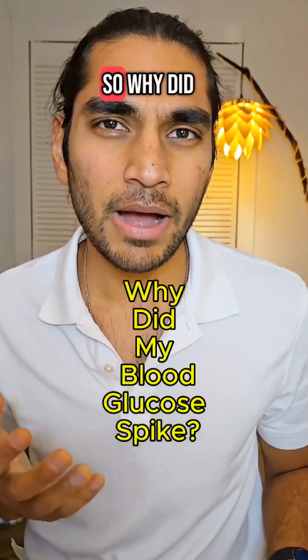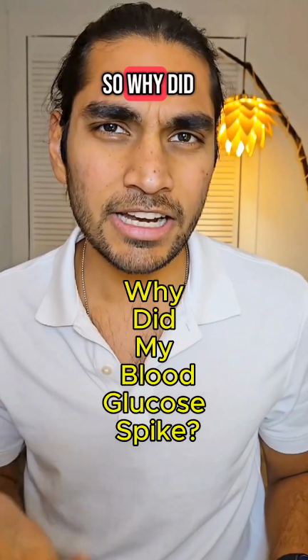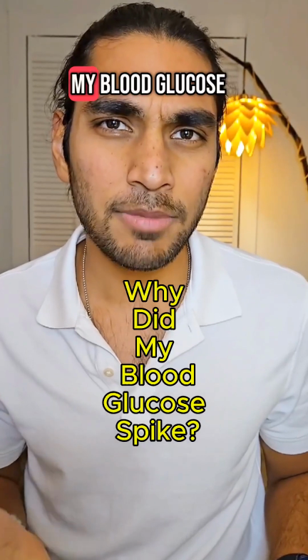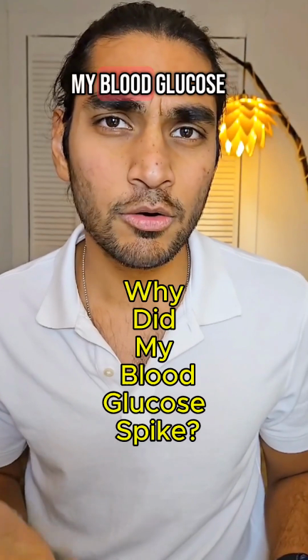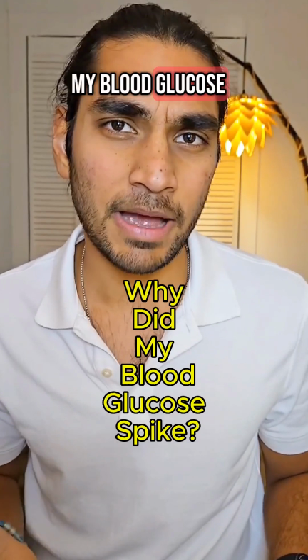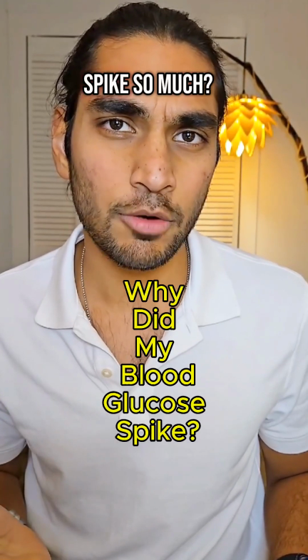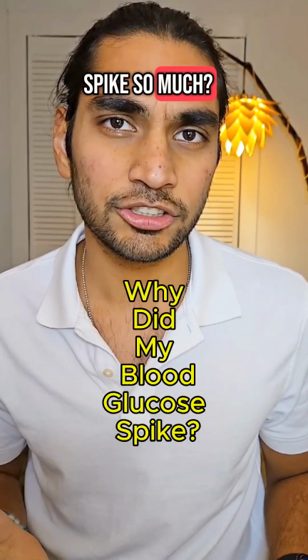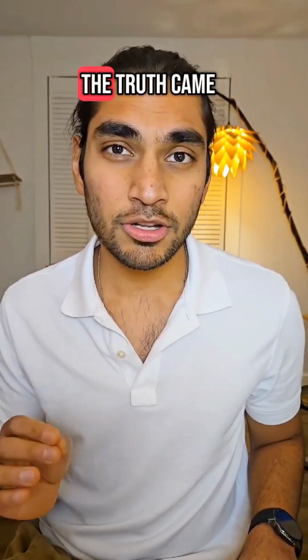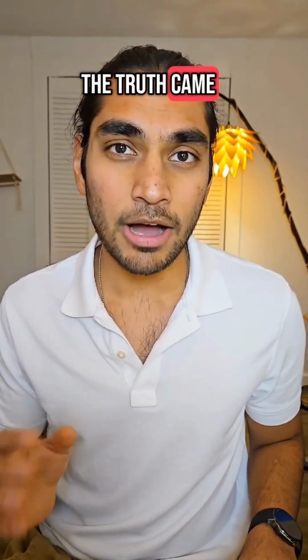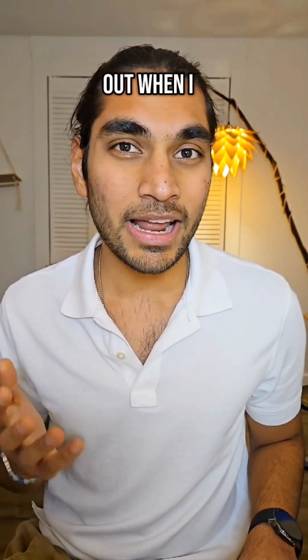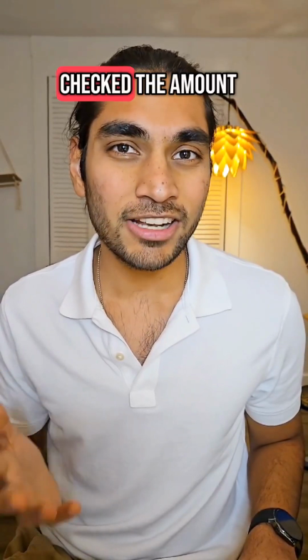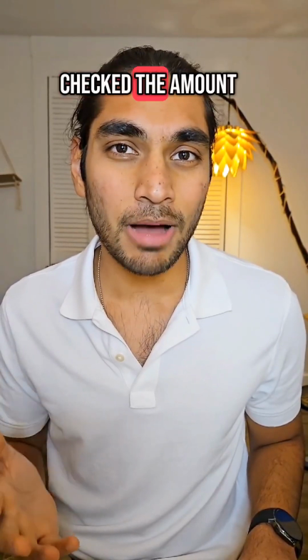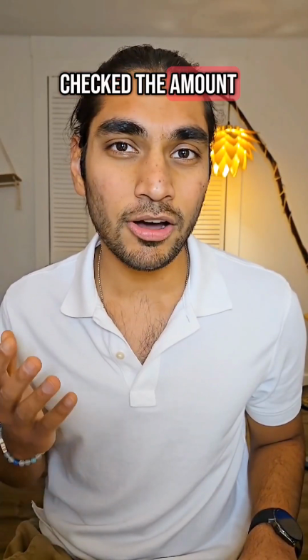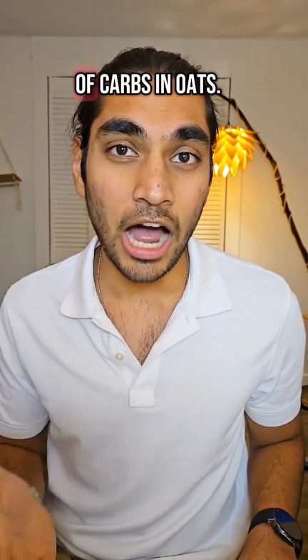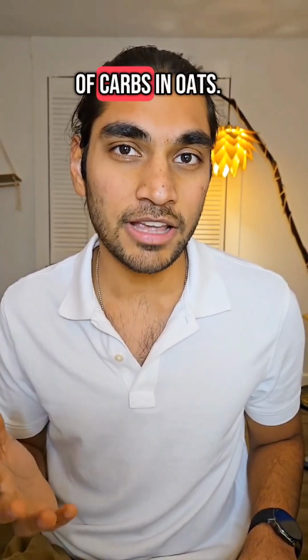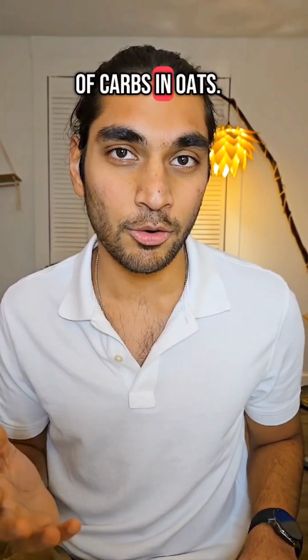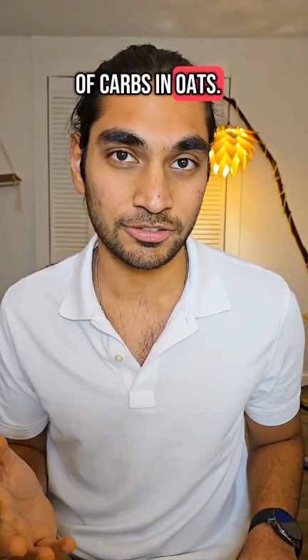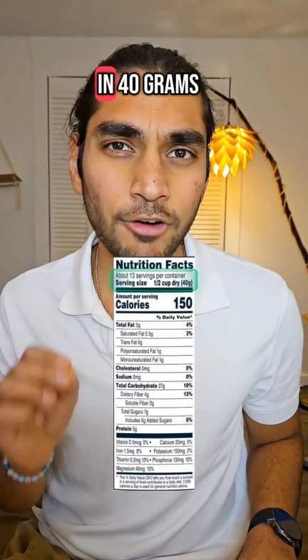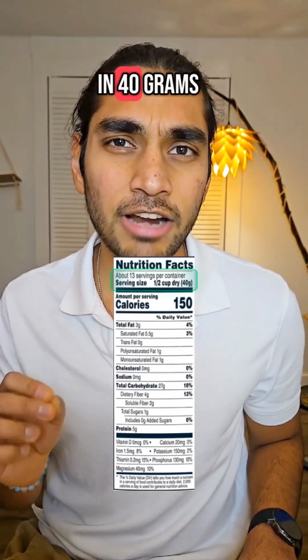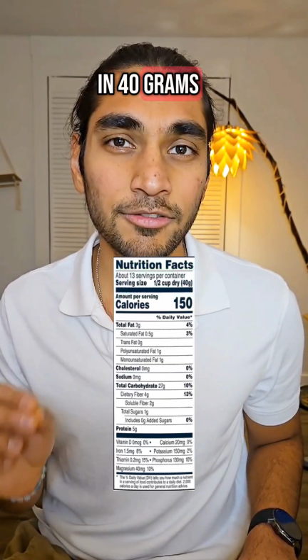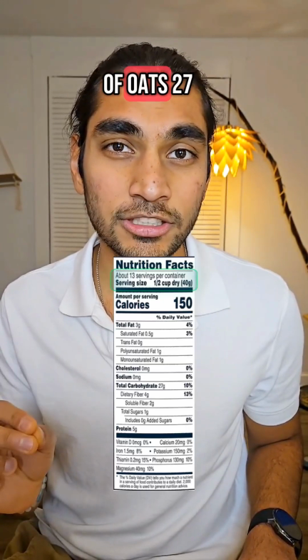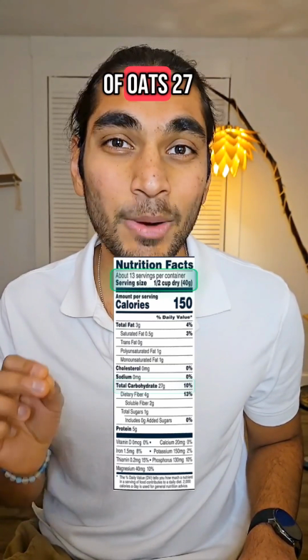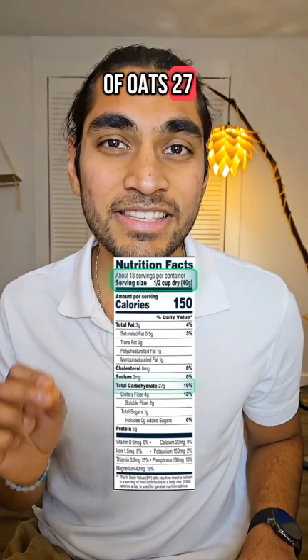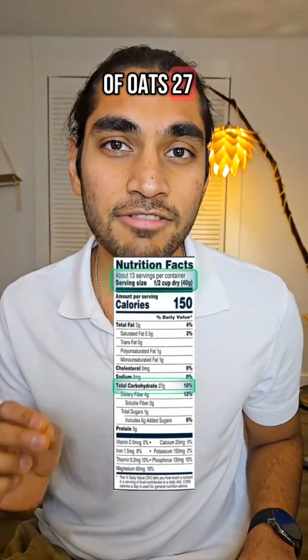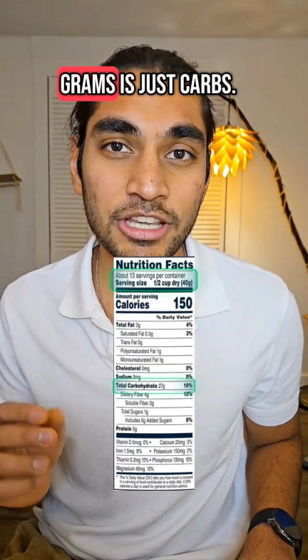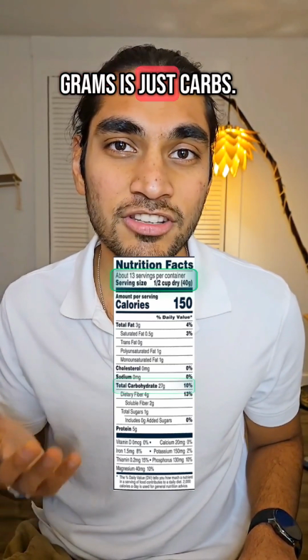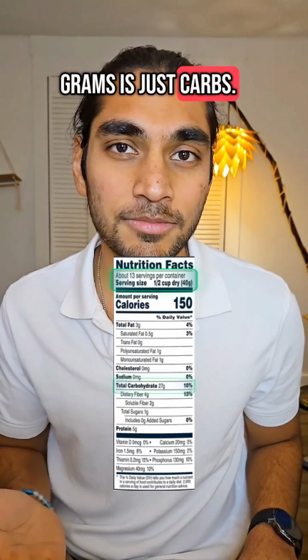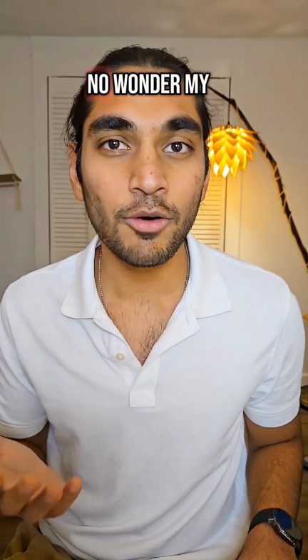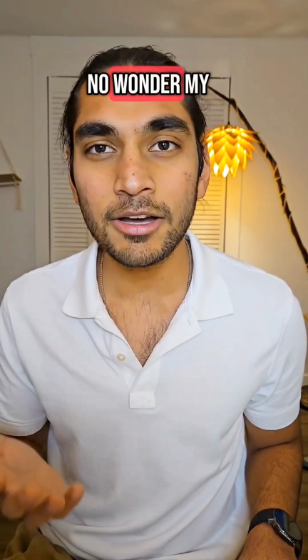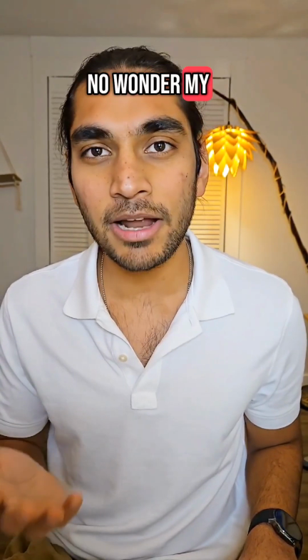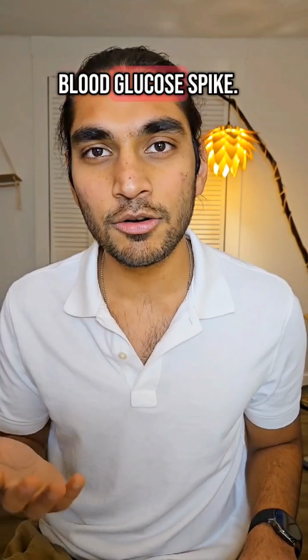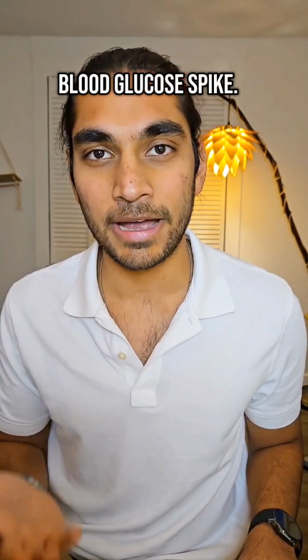So why did my blood glucose spike so much? The truth came out when I checked the amount of carbs in oats. In 40 grams of oats, 27 grams is just carbs. No wonder my blood glucose spiked.